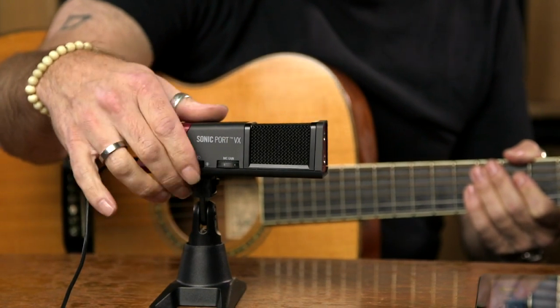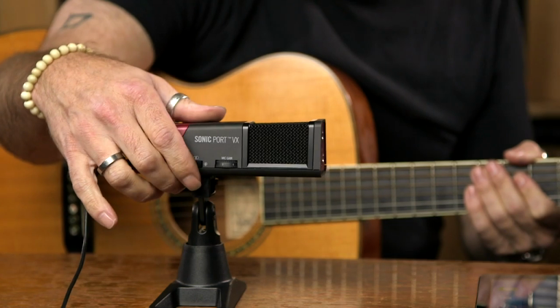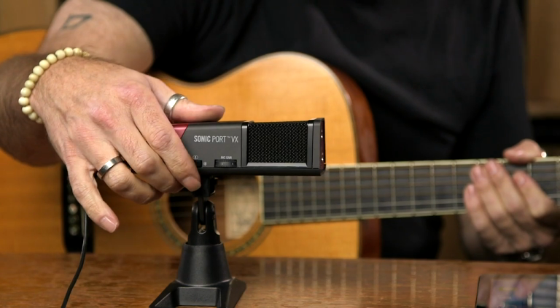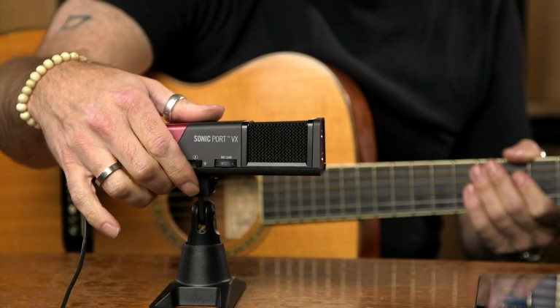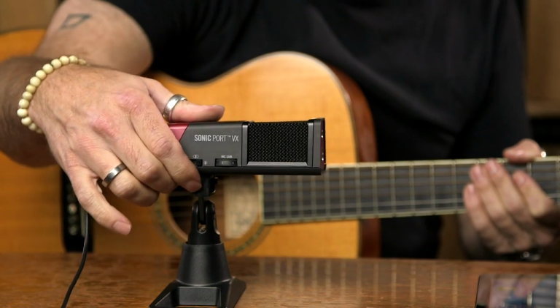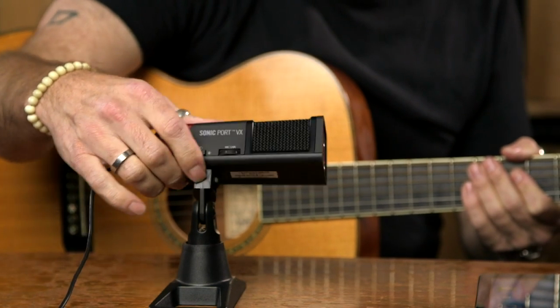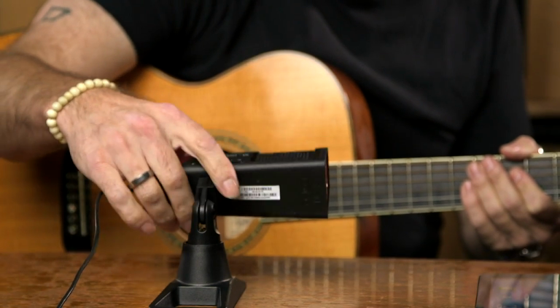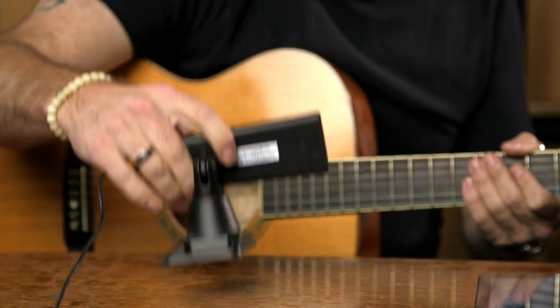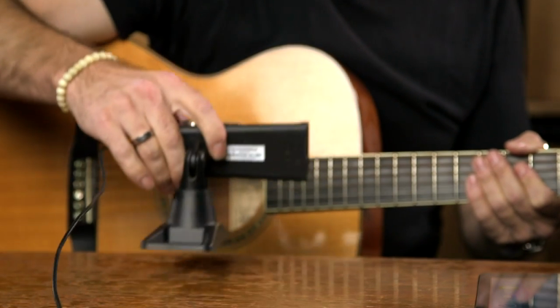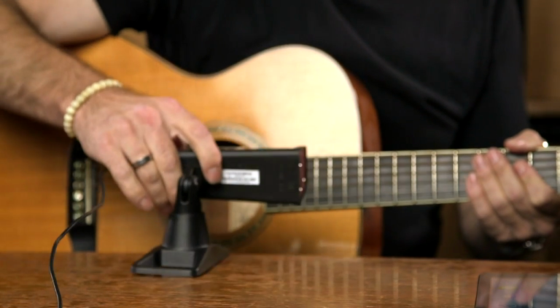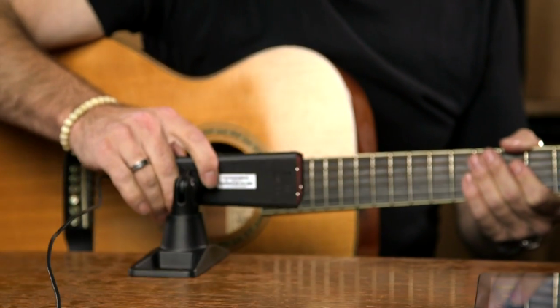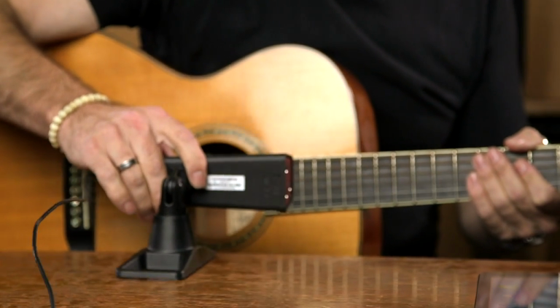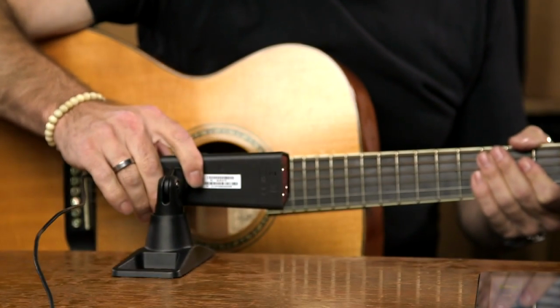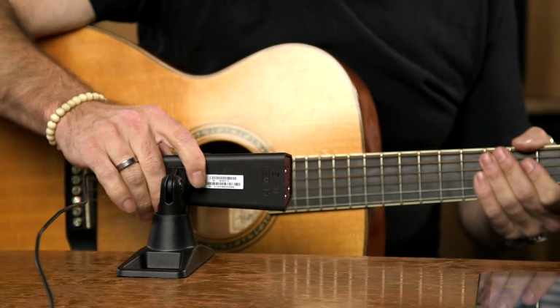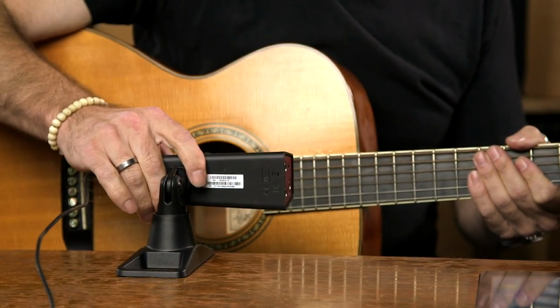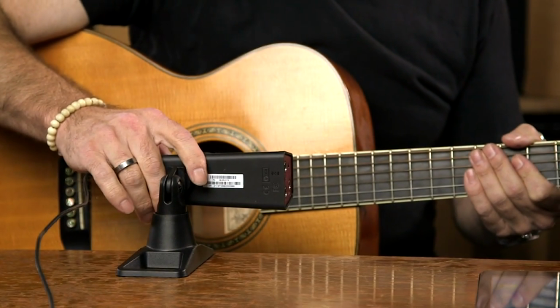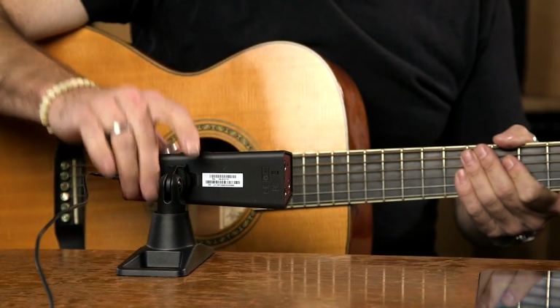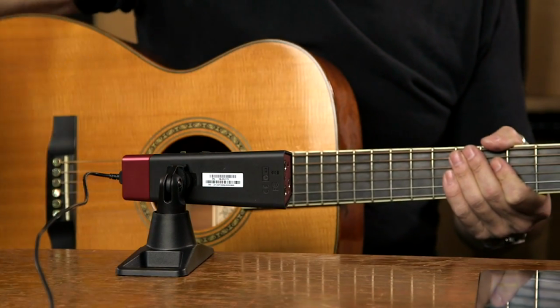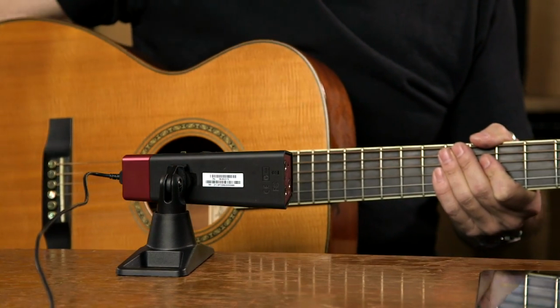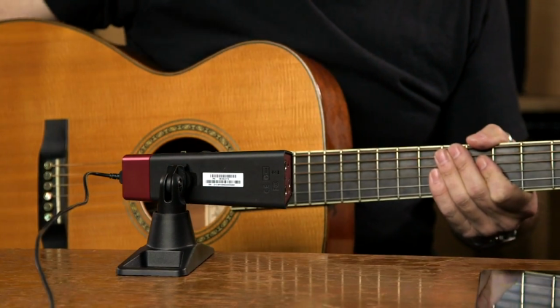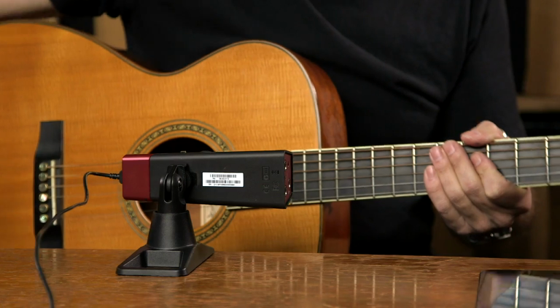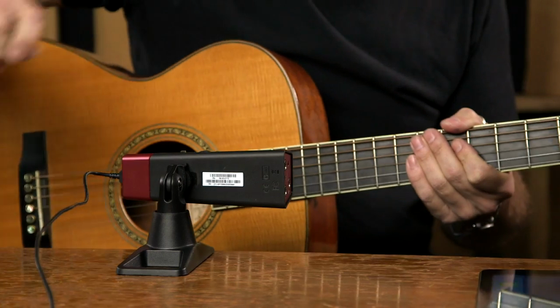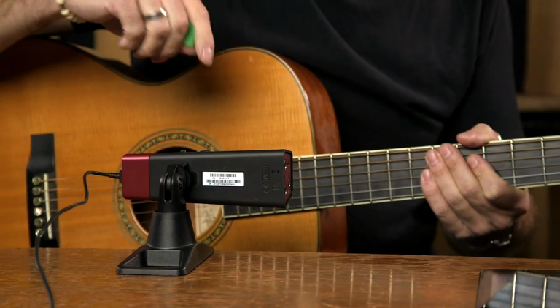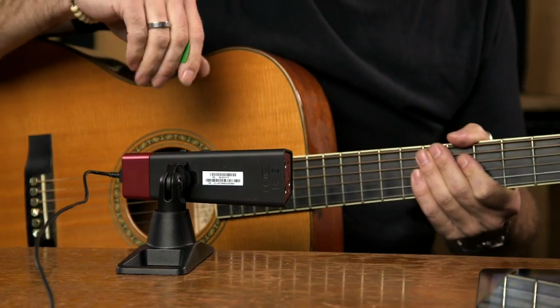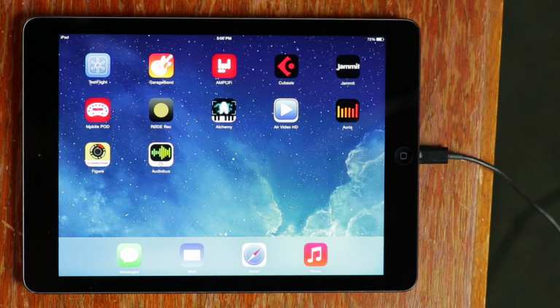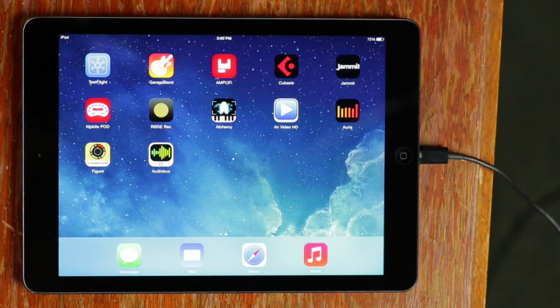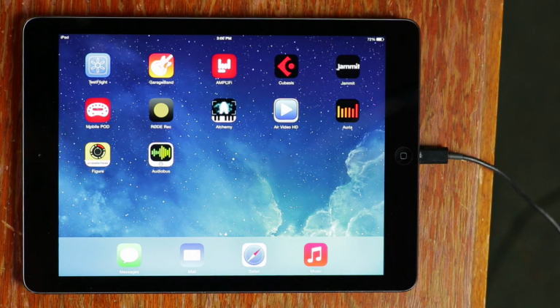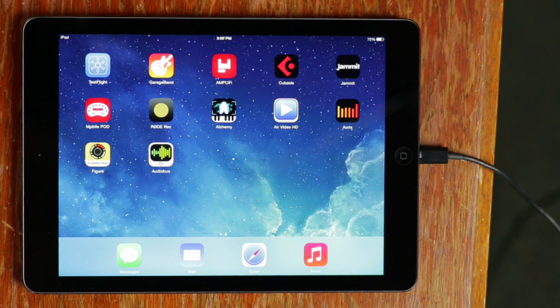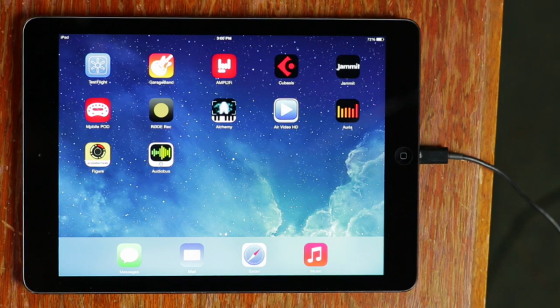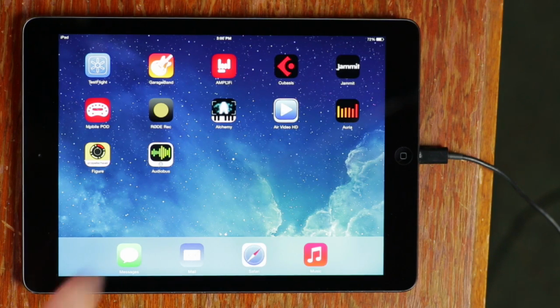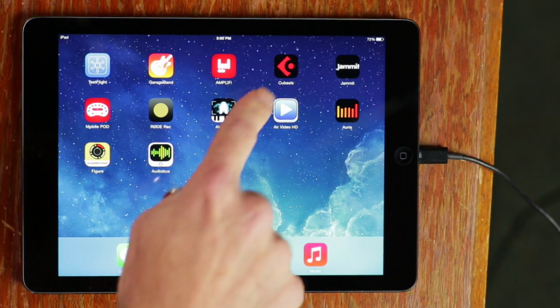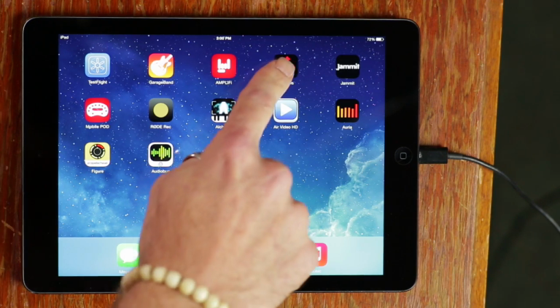As I position the microphone, I'm going to try to put it around the 12th or 14th fret. Now if I switch over to the iPad, I'm going to launch Cubasis.